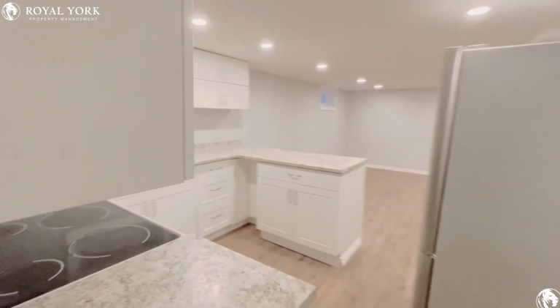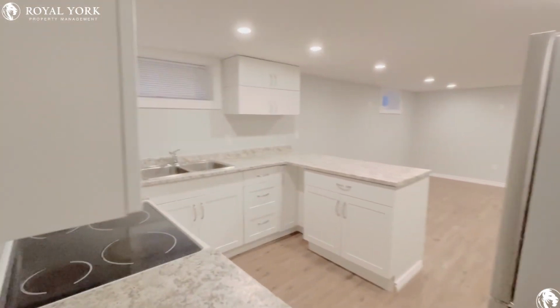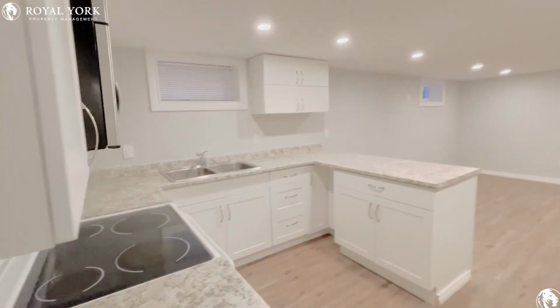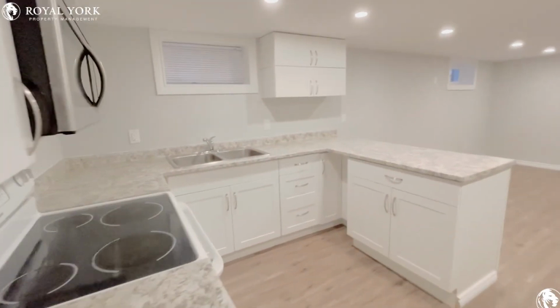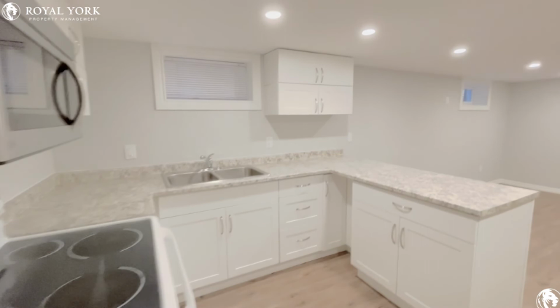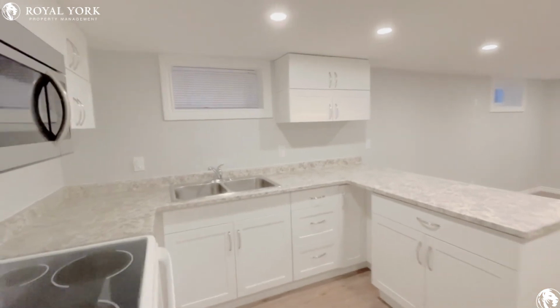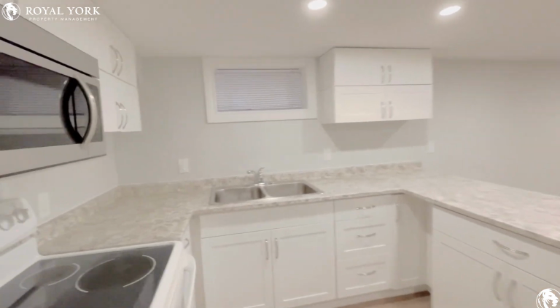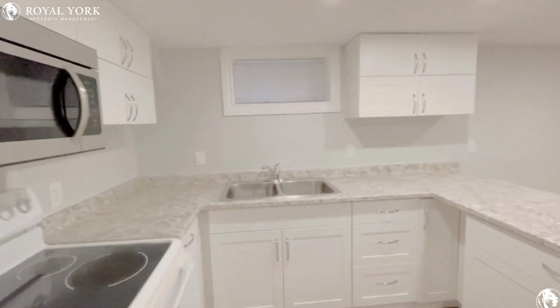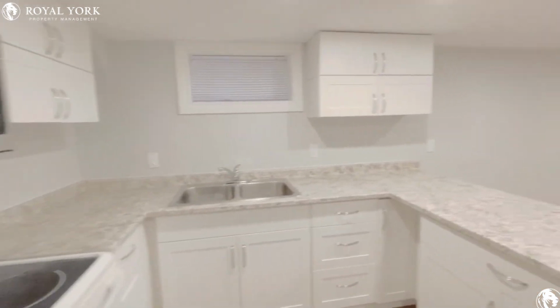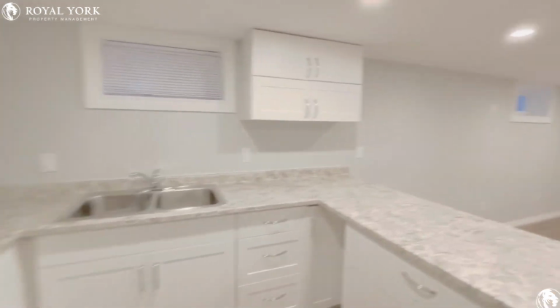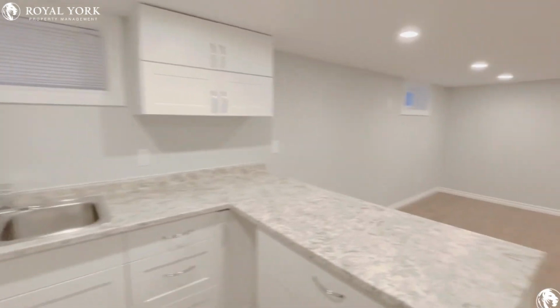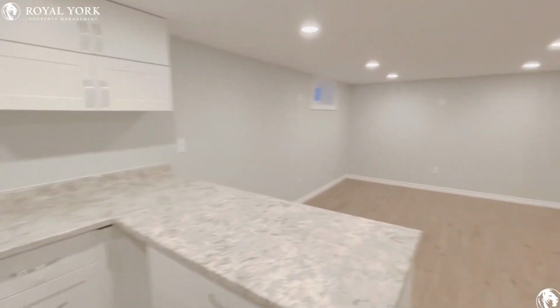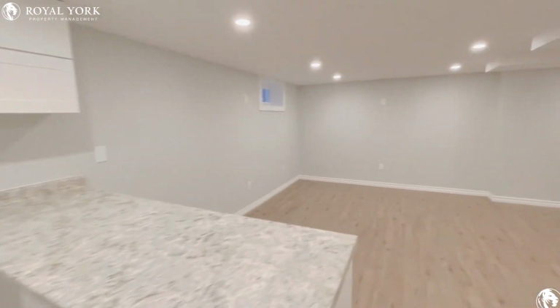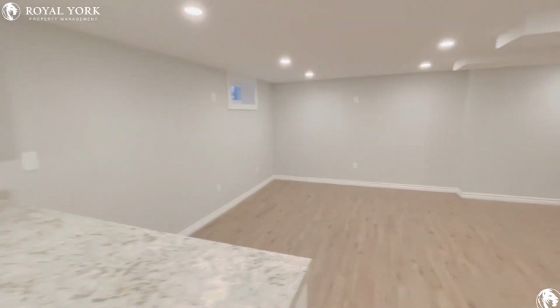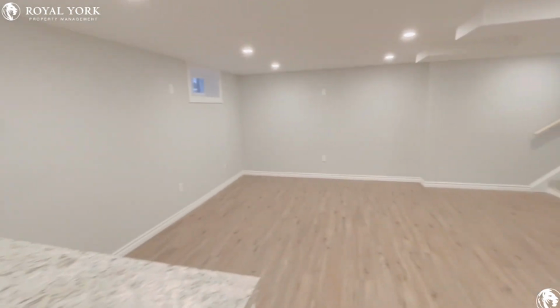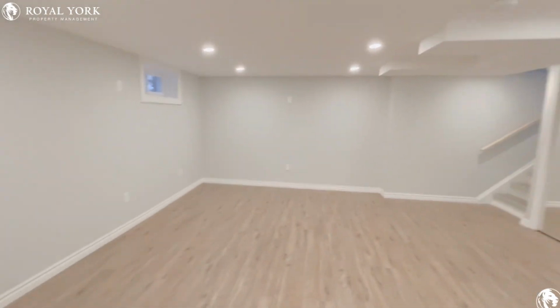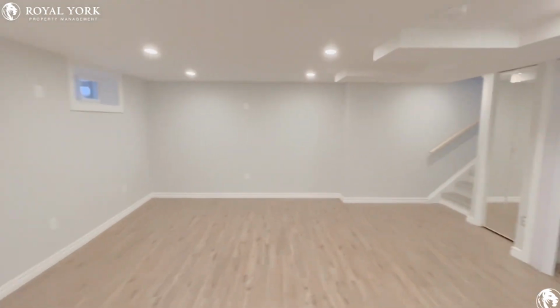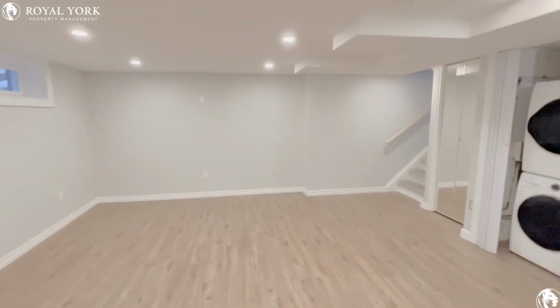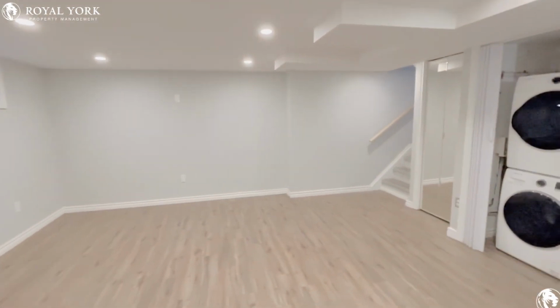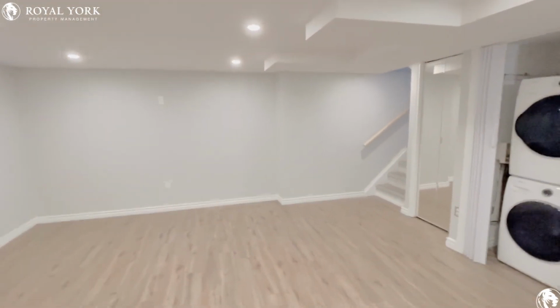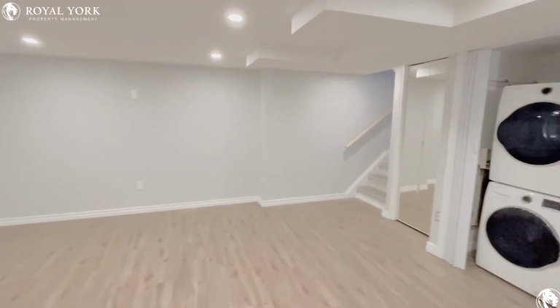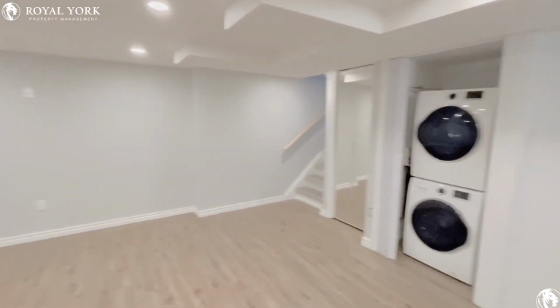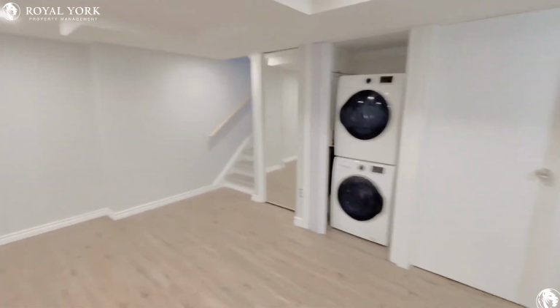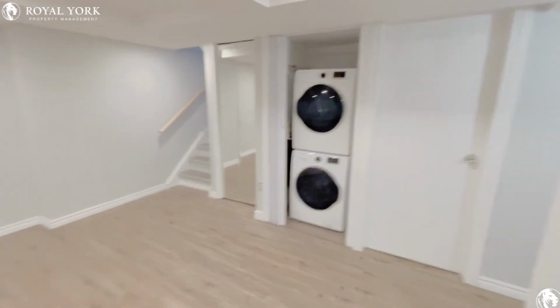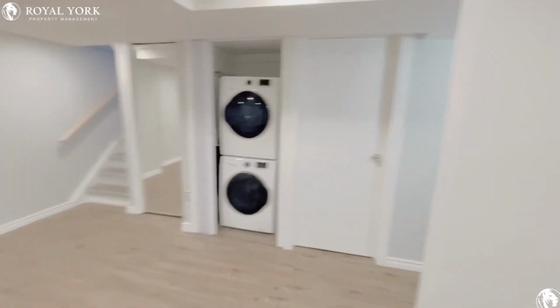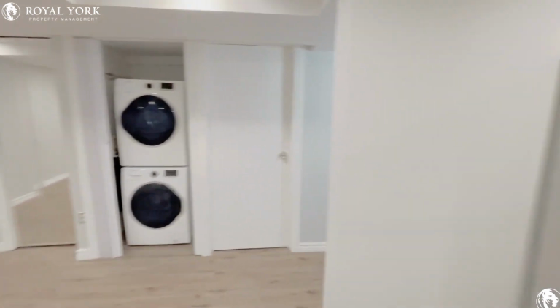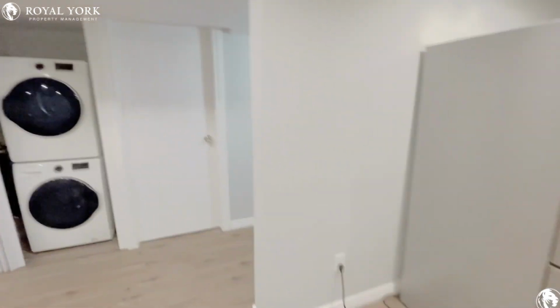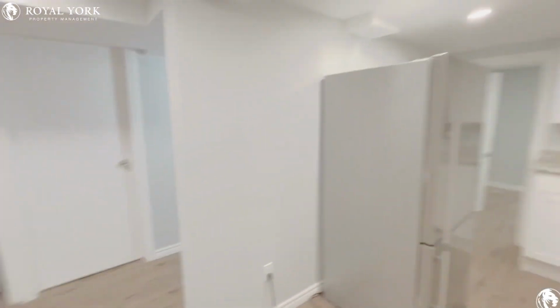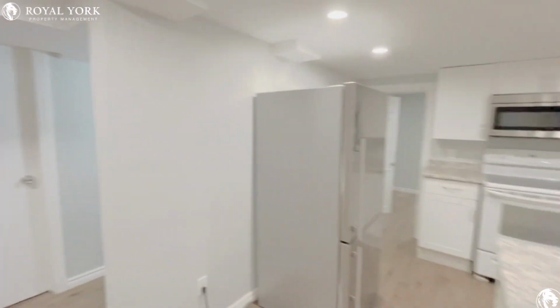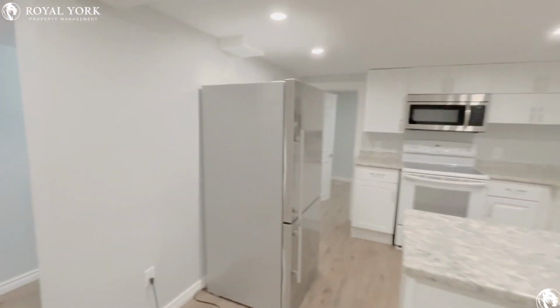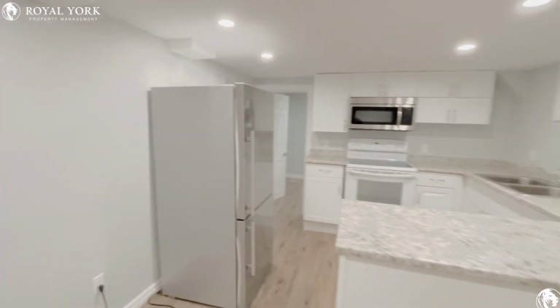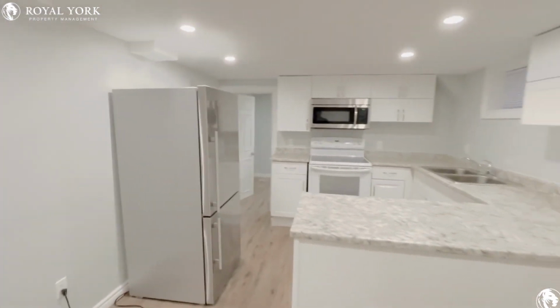If you are interested in taking a look at this property, contact Yorke Property Management 24 hours a day, seven days a week.